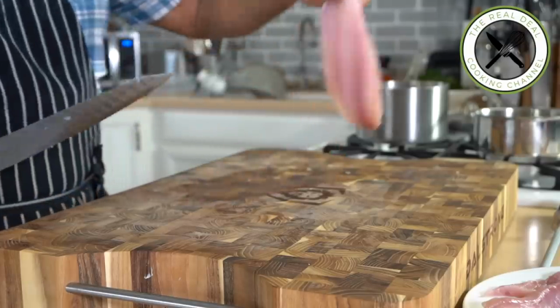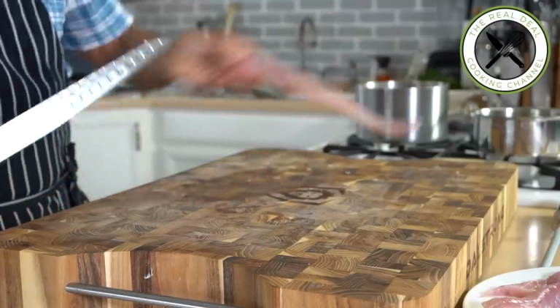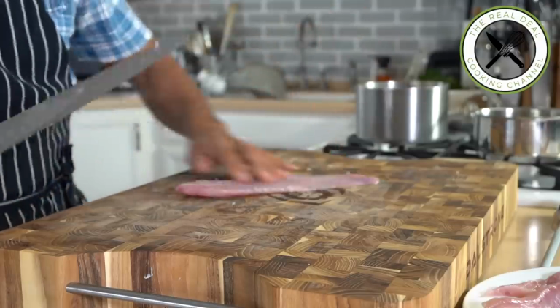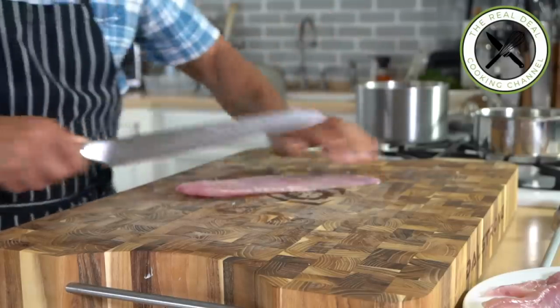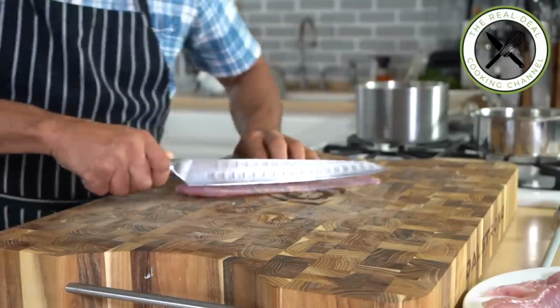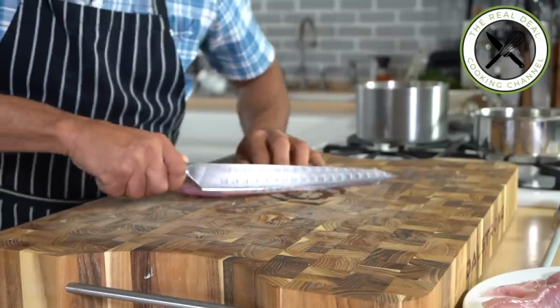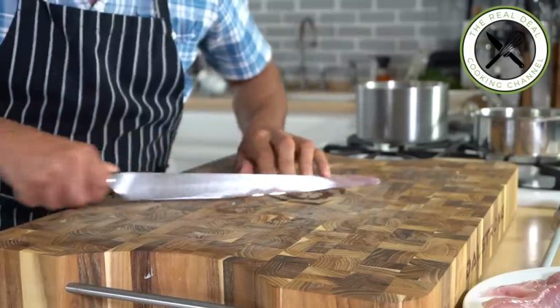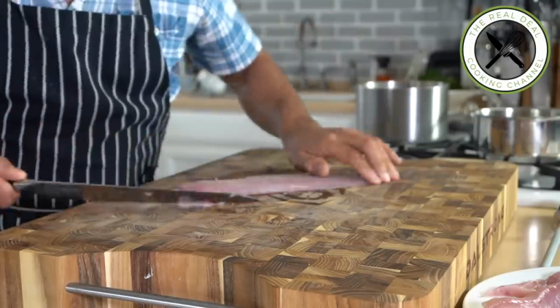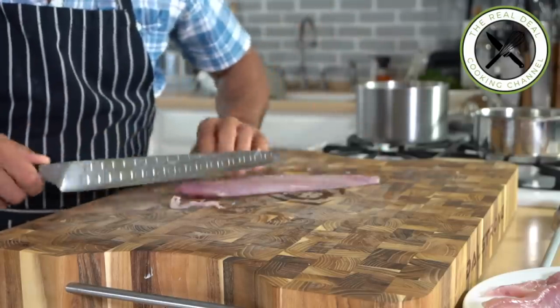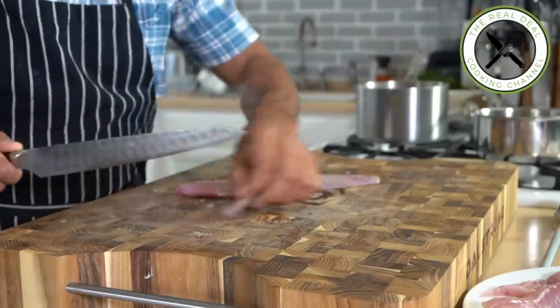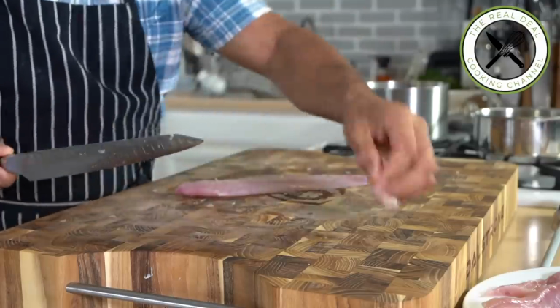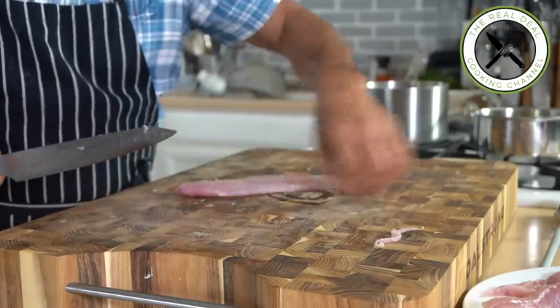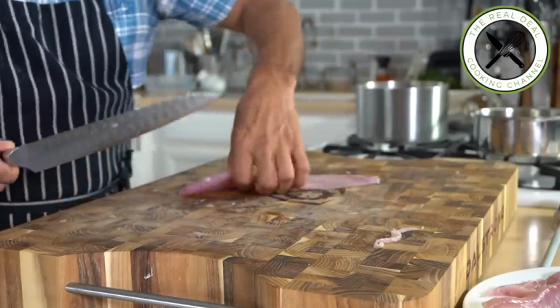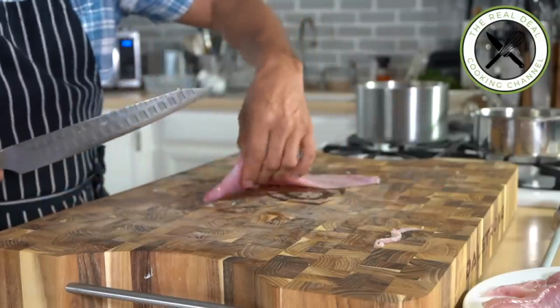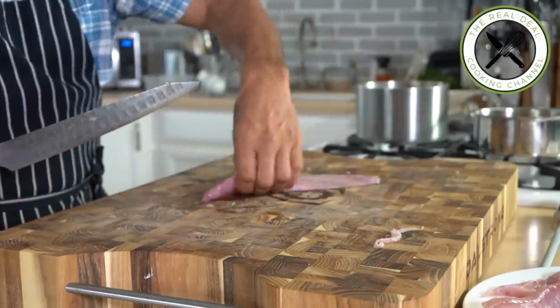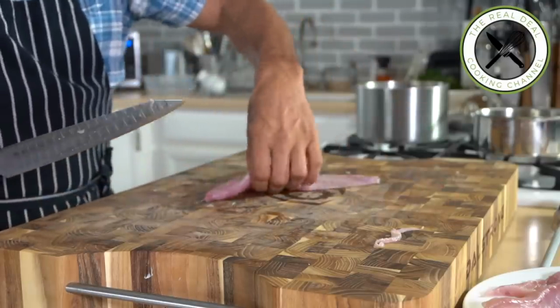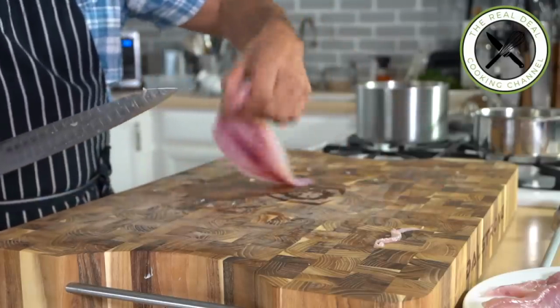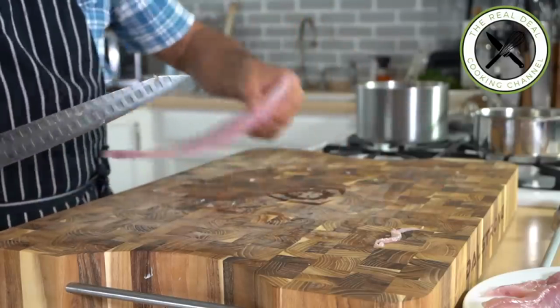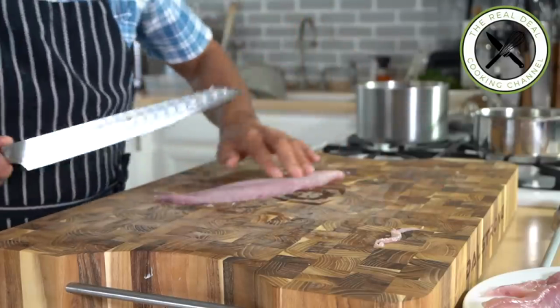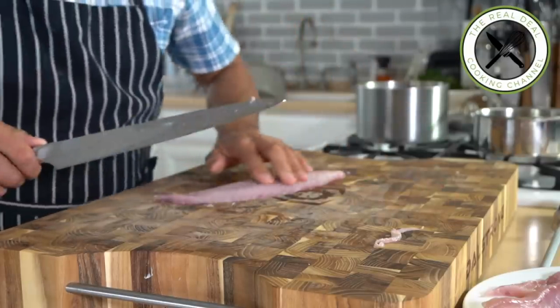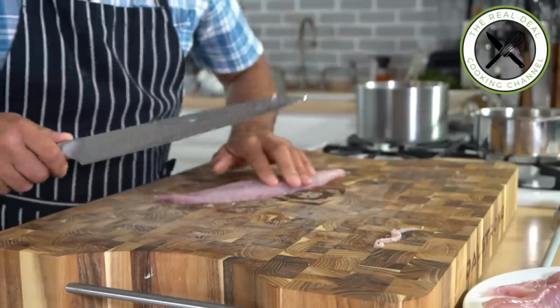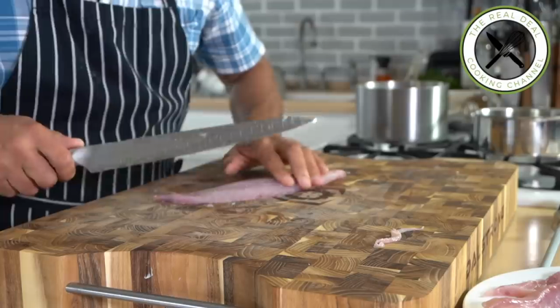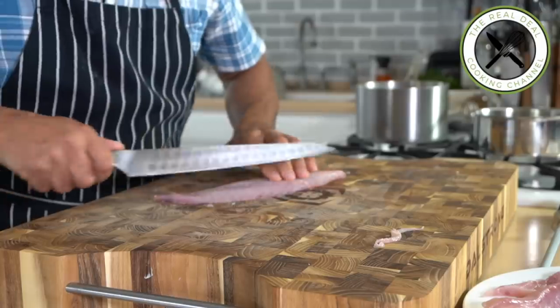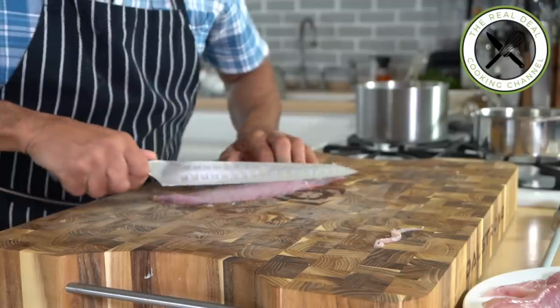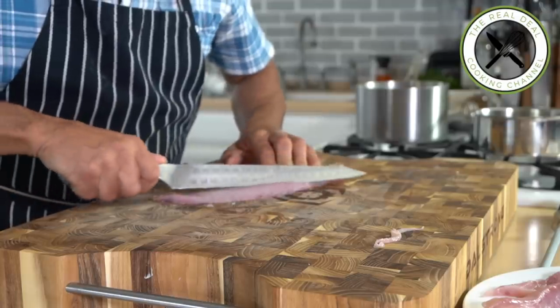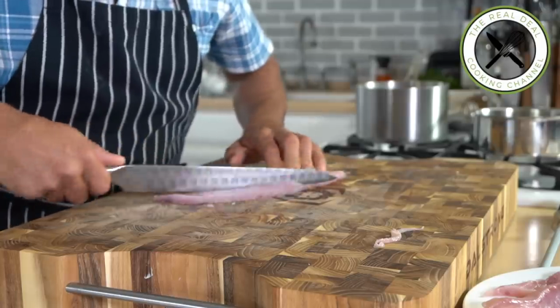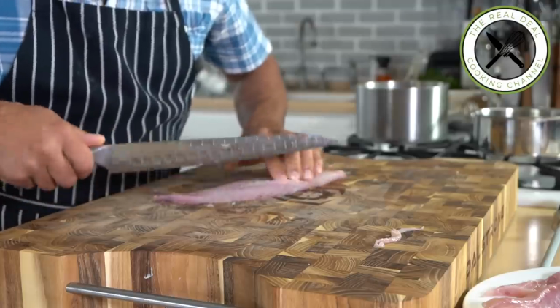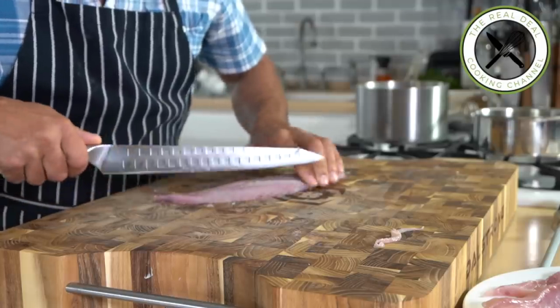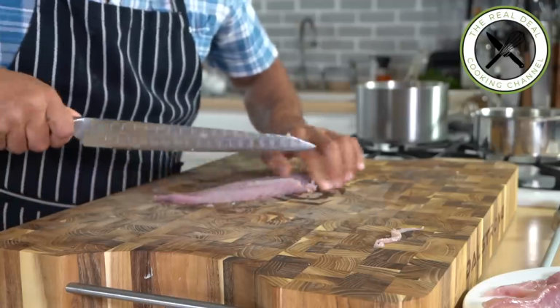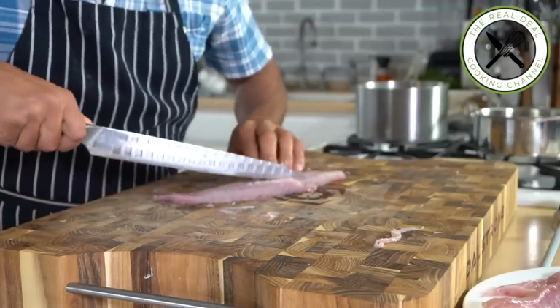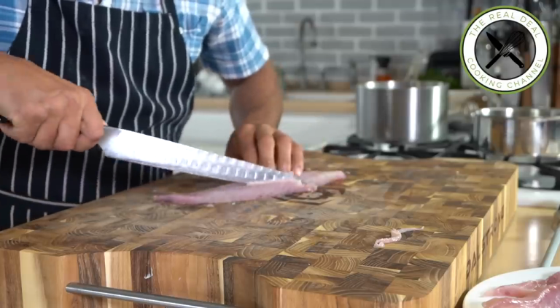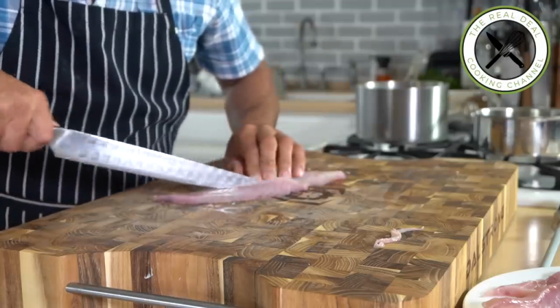And separately, you want to boil a potato for the stuffing. Meanwhile, I'm going to clean my fish, removing any fish bones left behind.